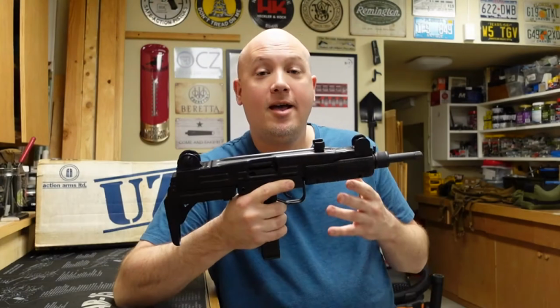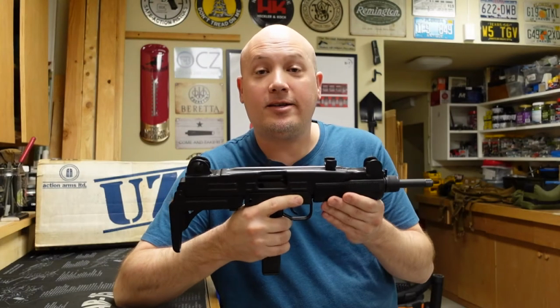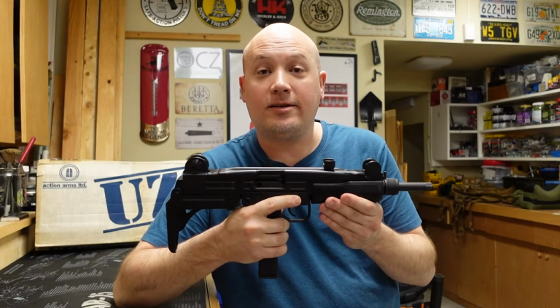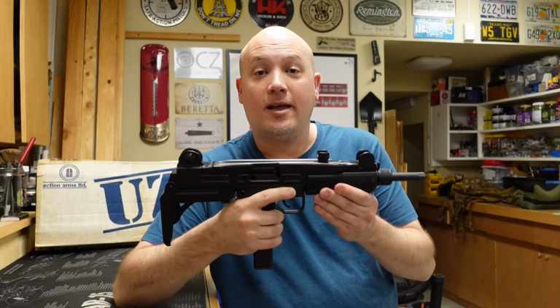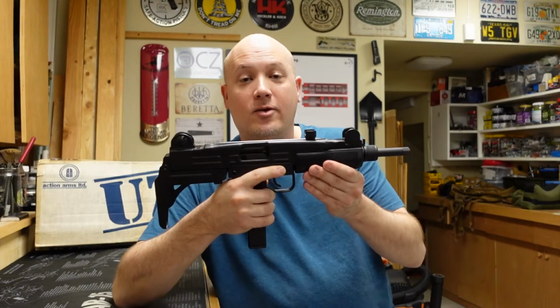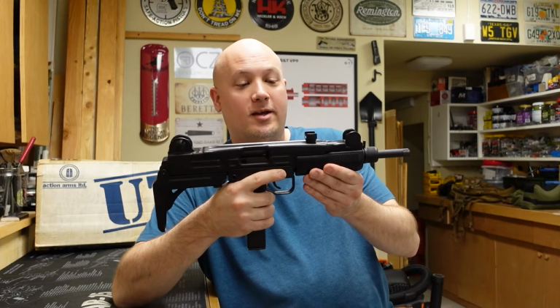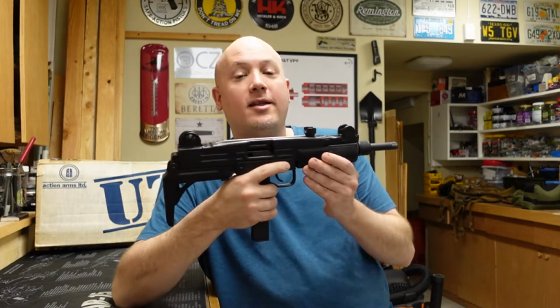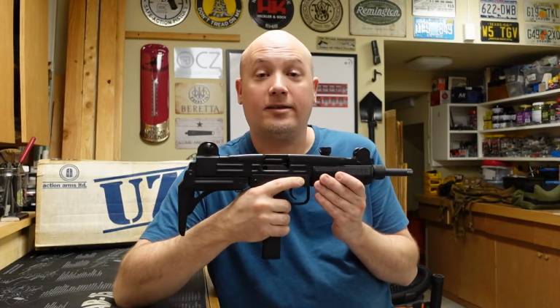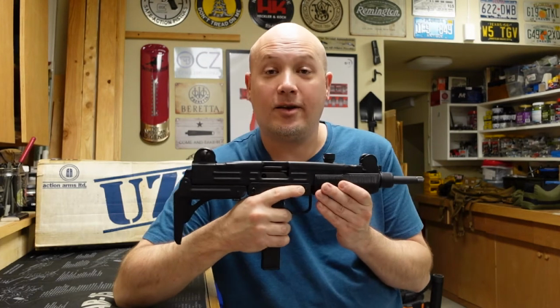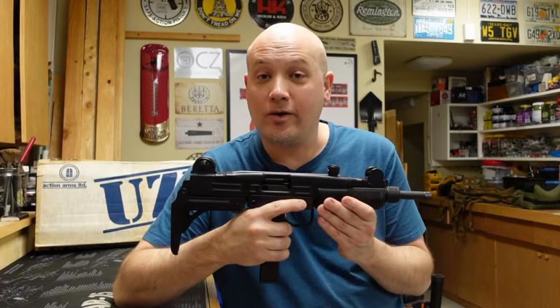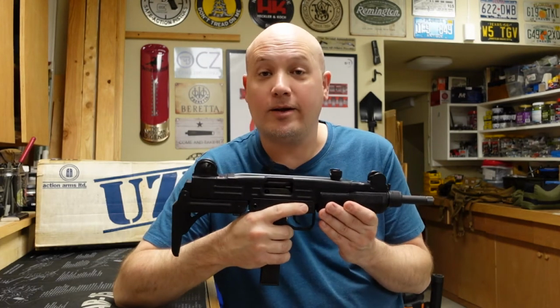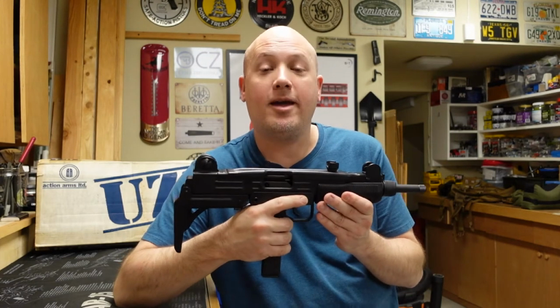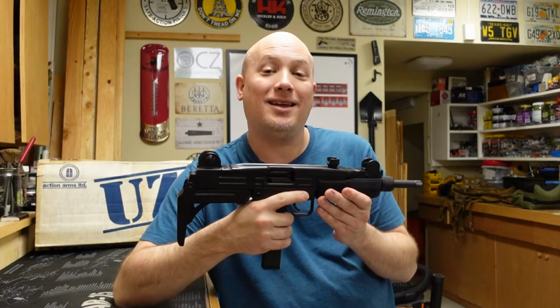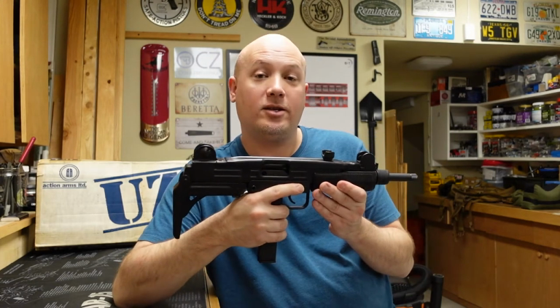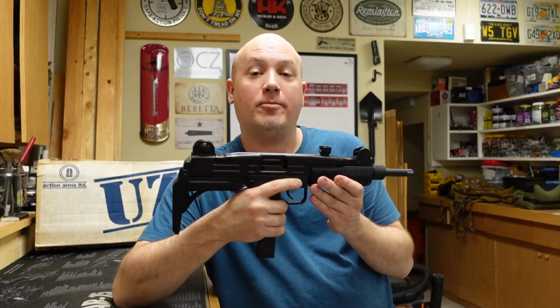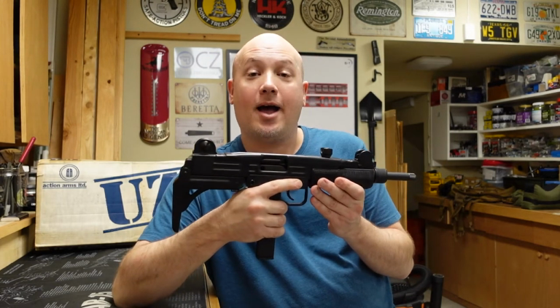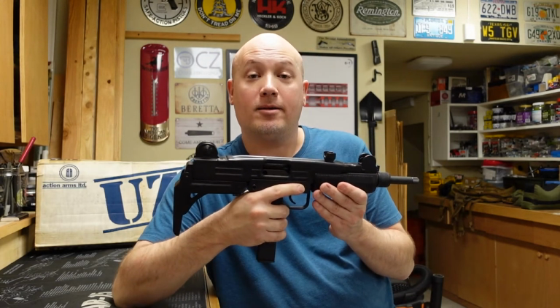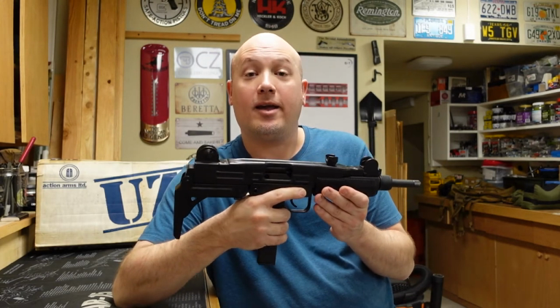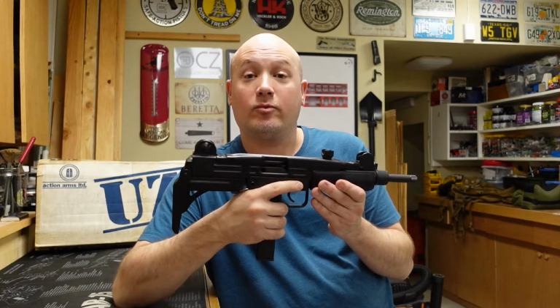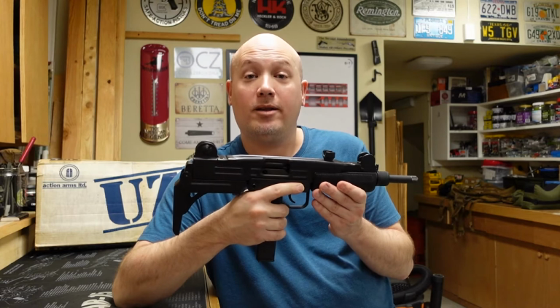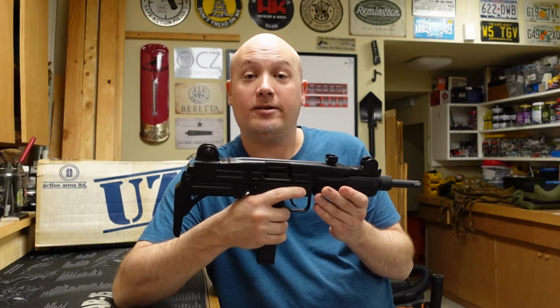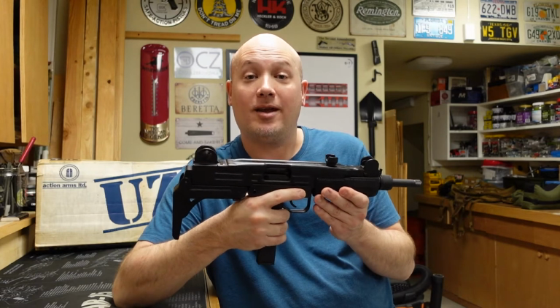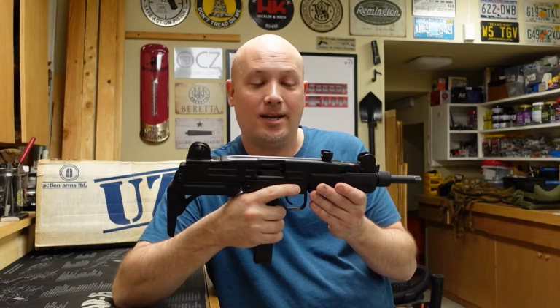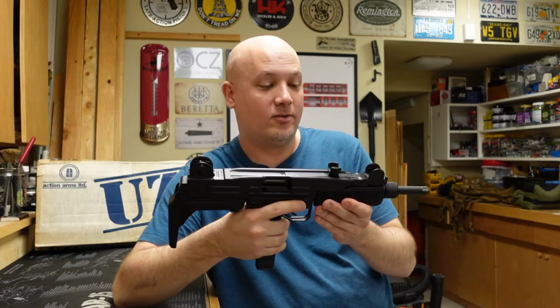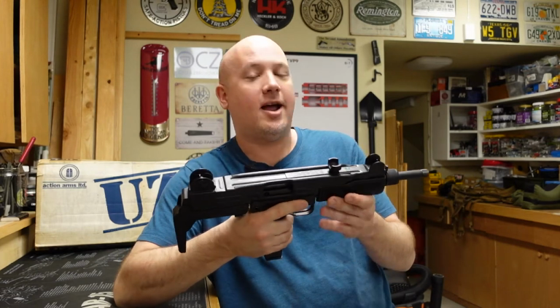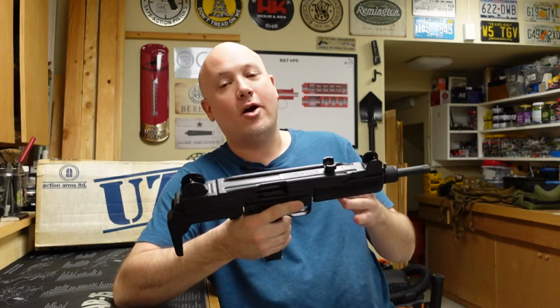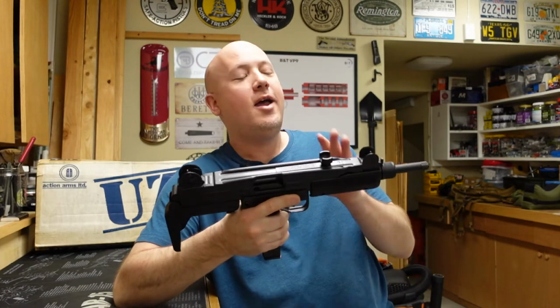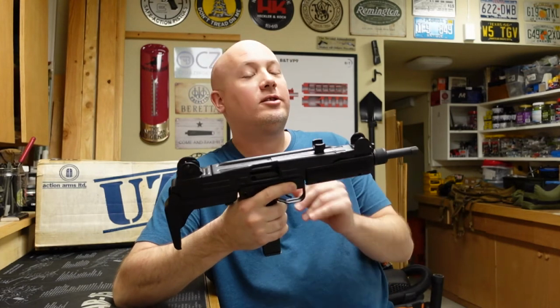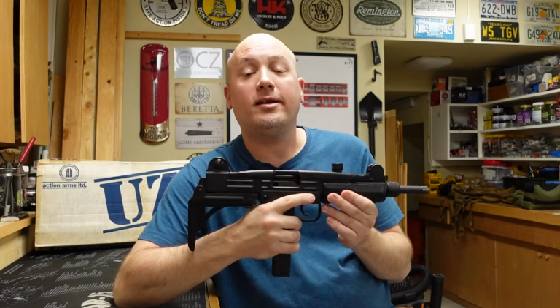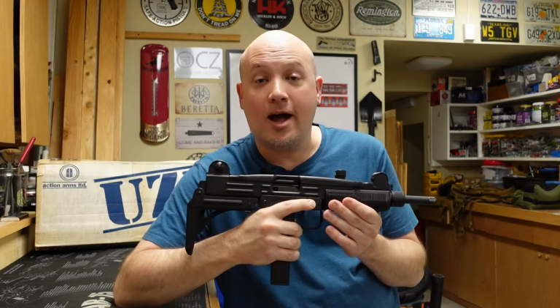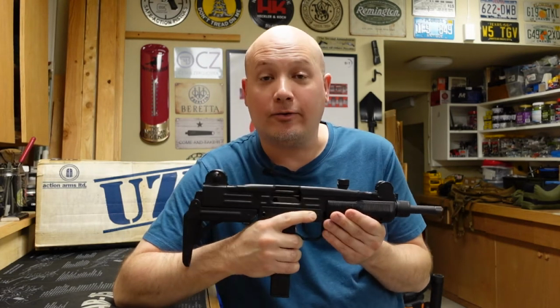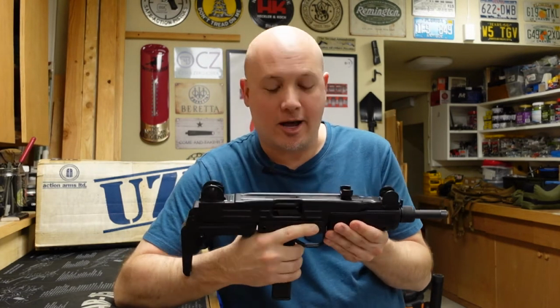This is an Uzi, and yes, this is a real one made in Israel by IMI, Israeli Military Industries. This one is not full auto.